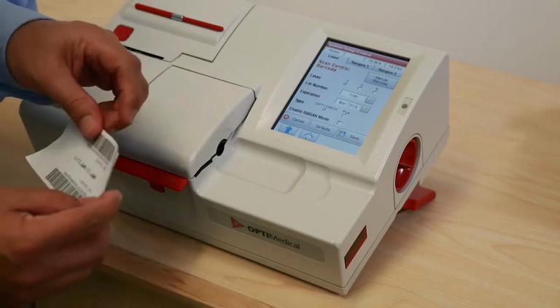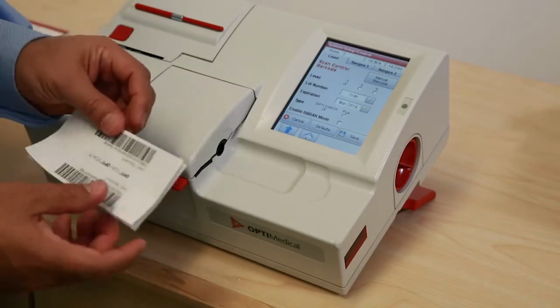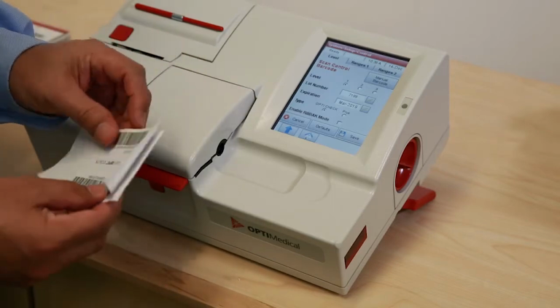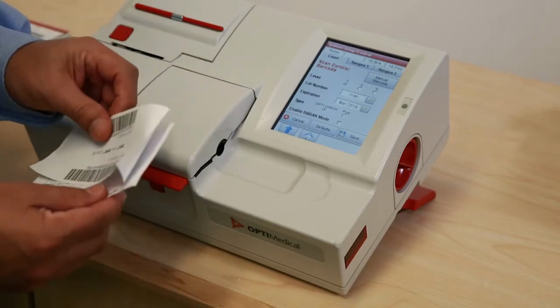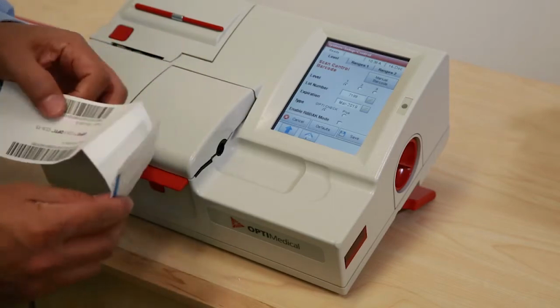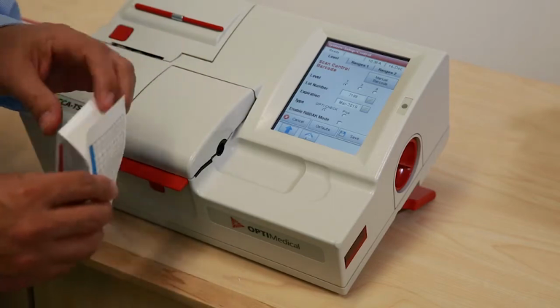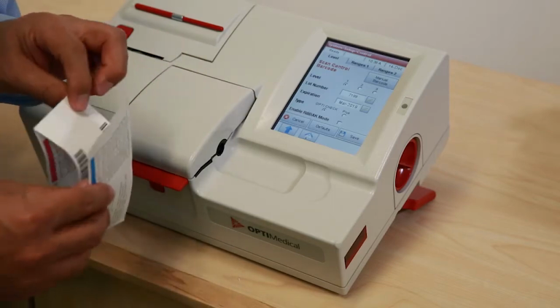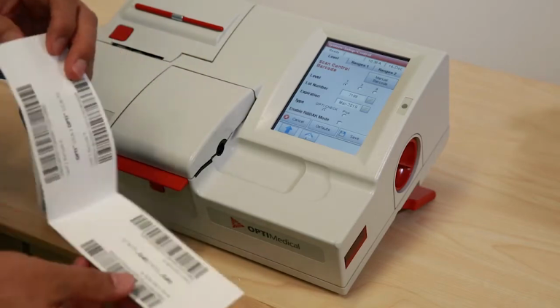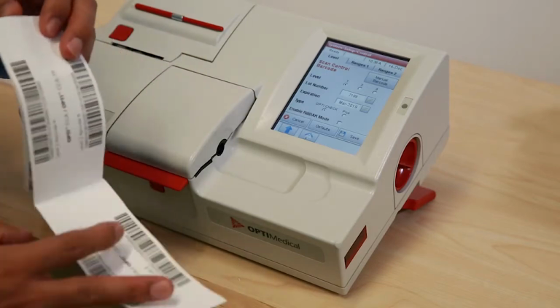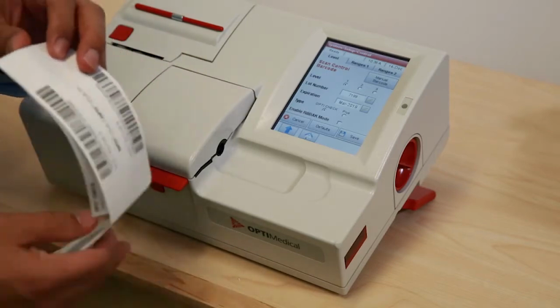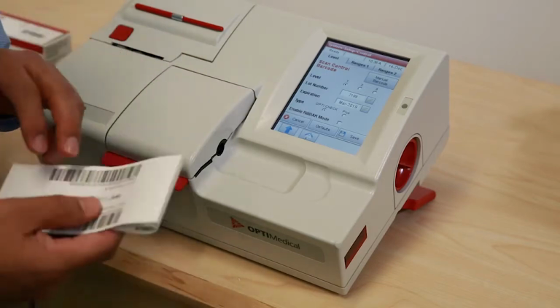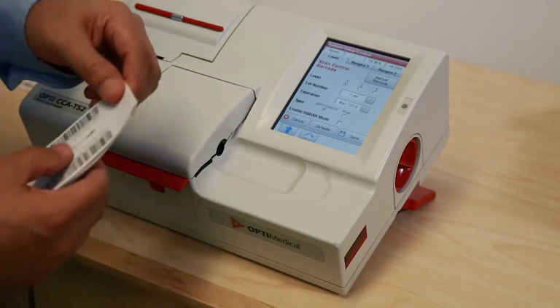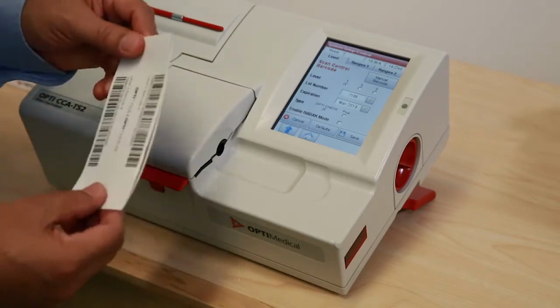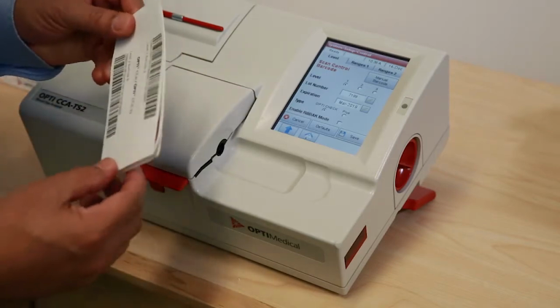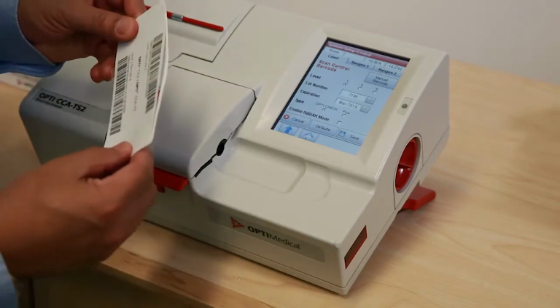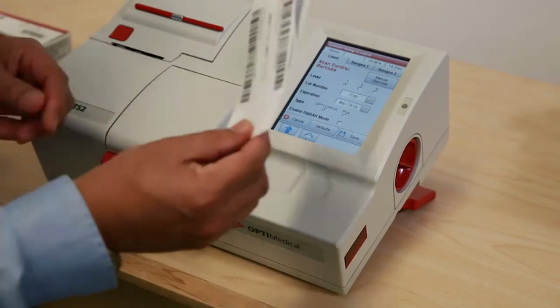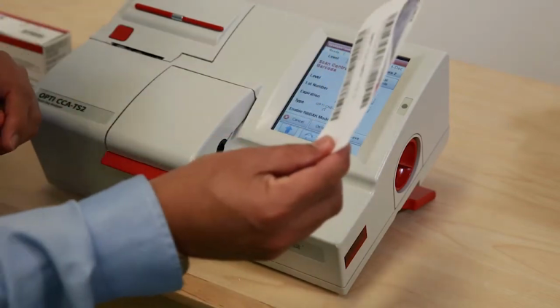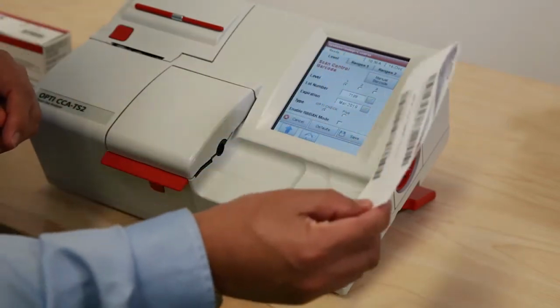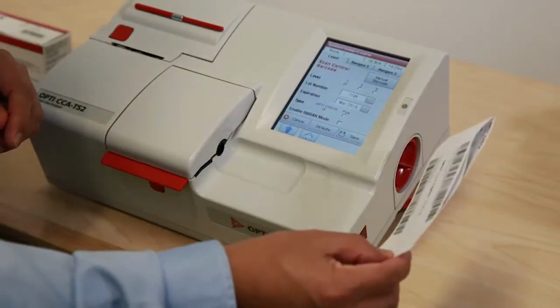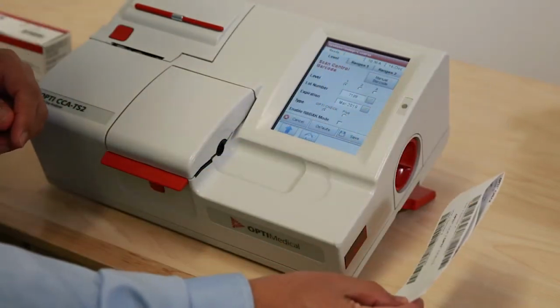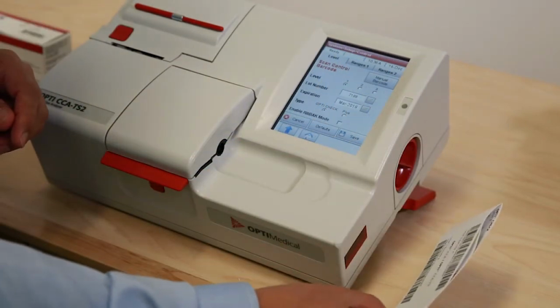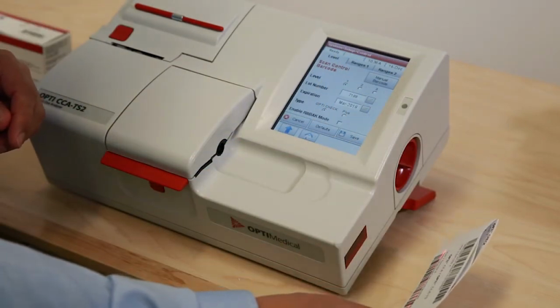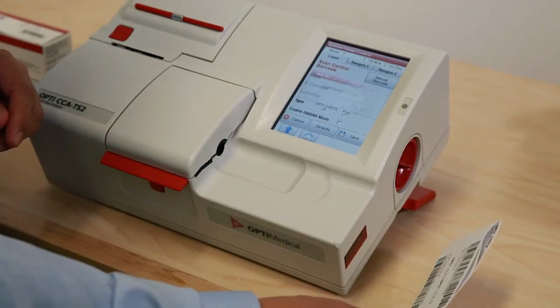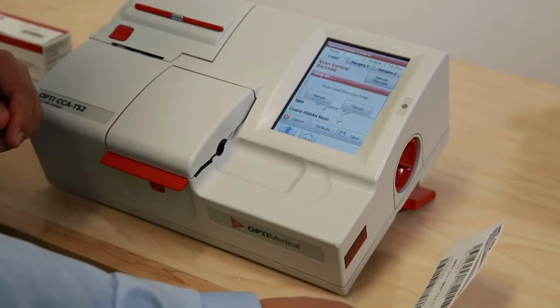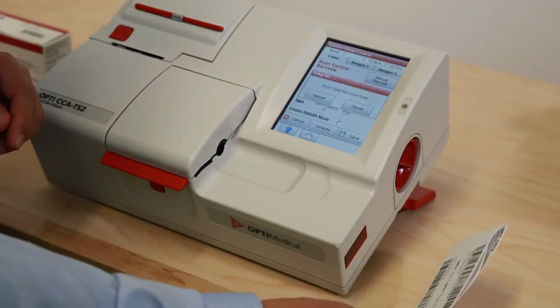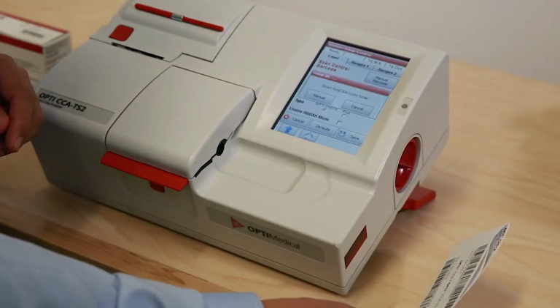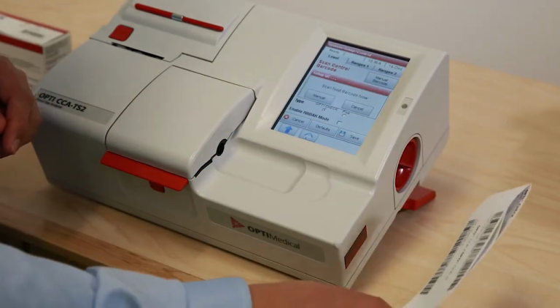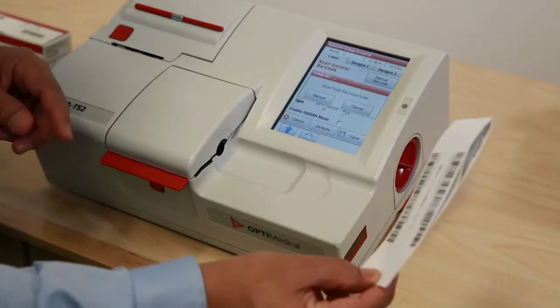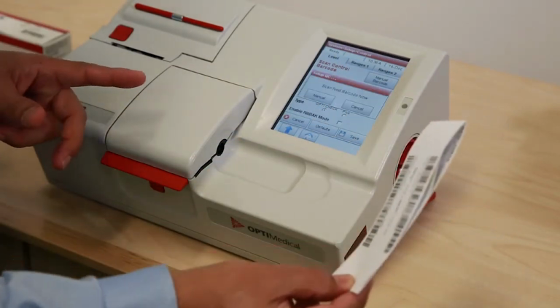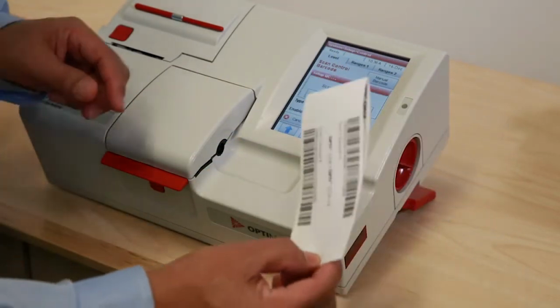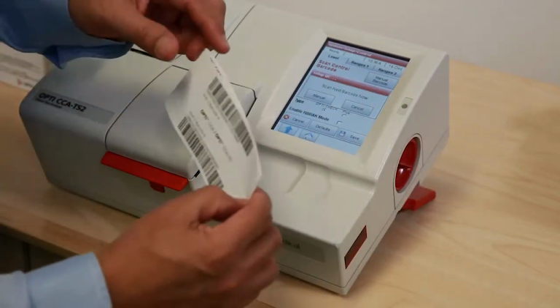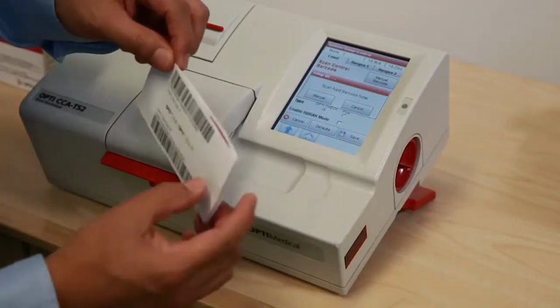The following barcode is selected and scanned into the analyzer. The instrument then prompts to scan the next barcode.